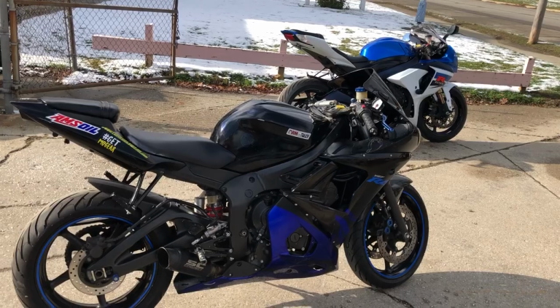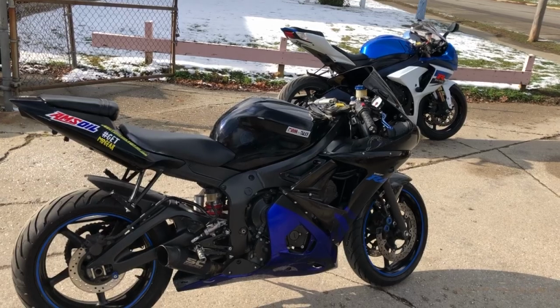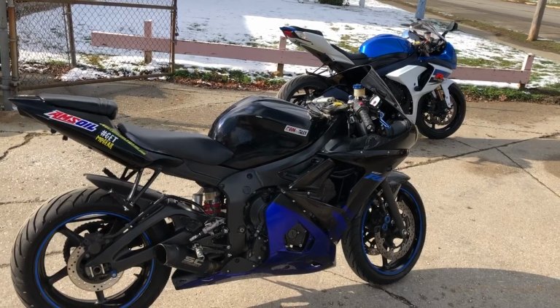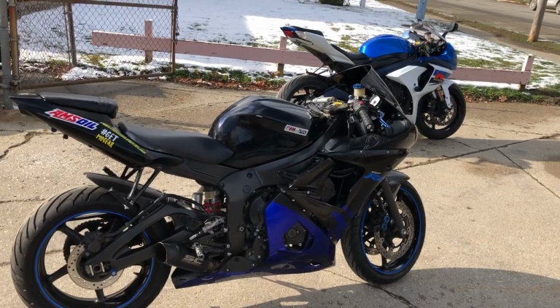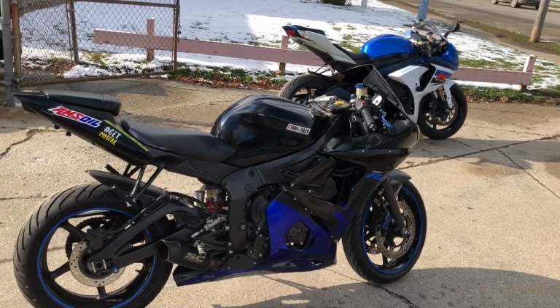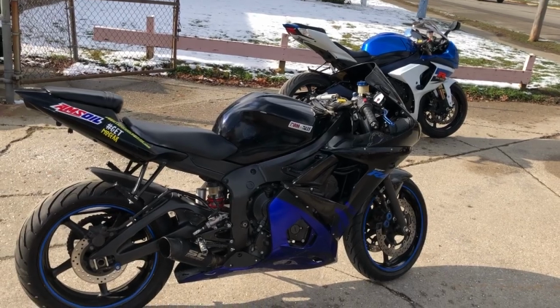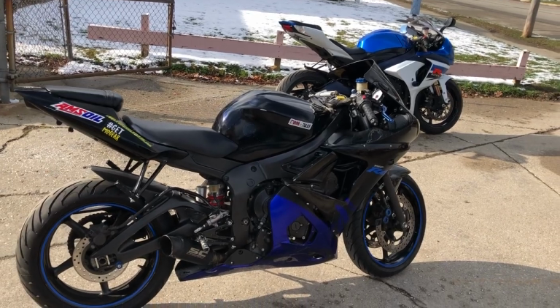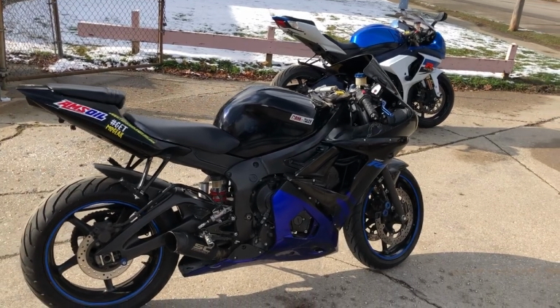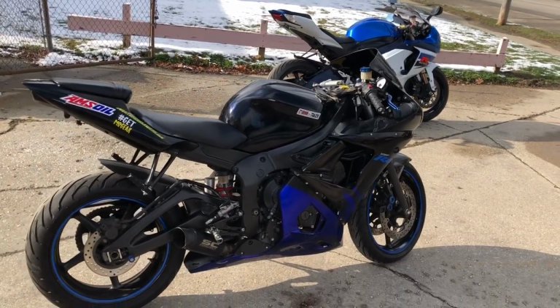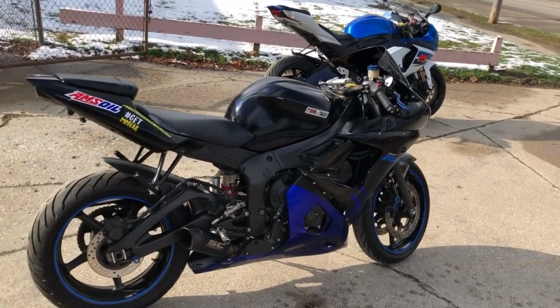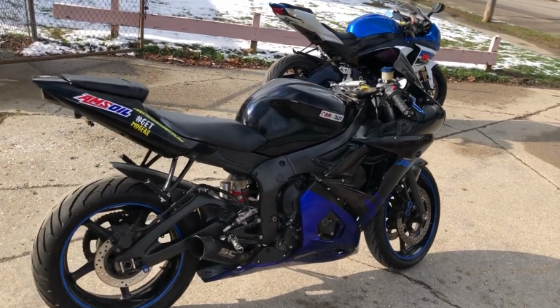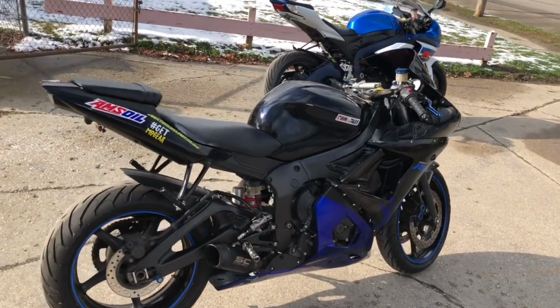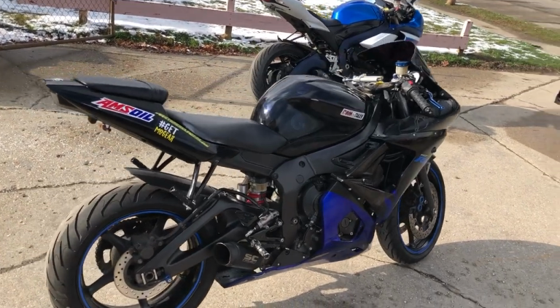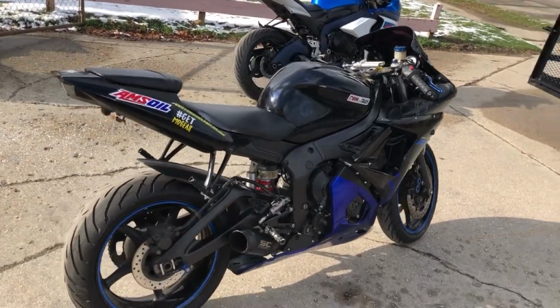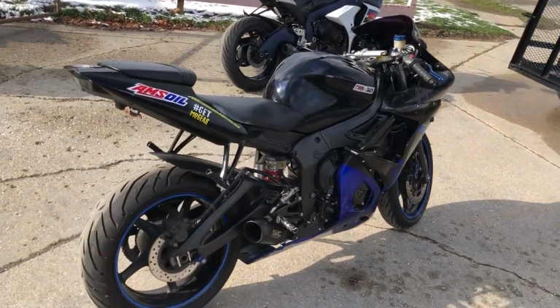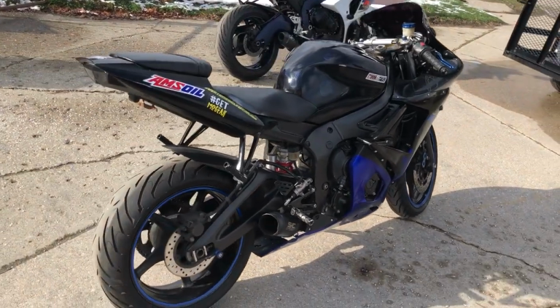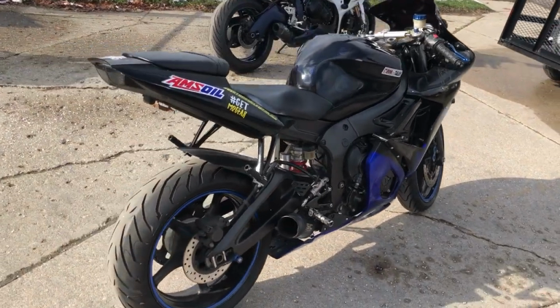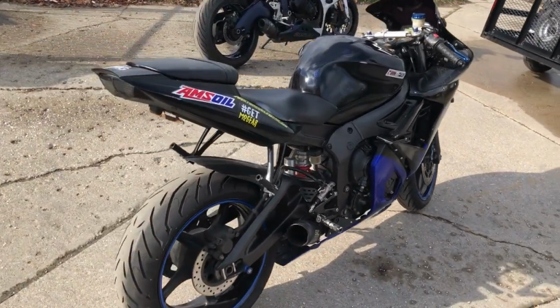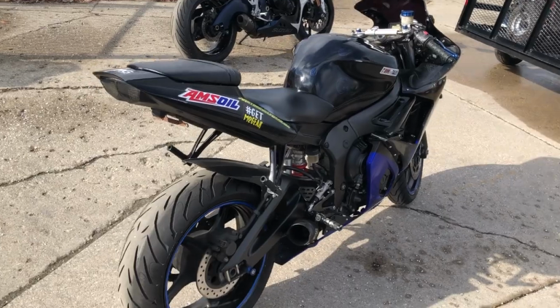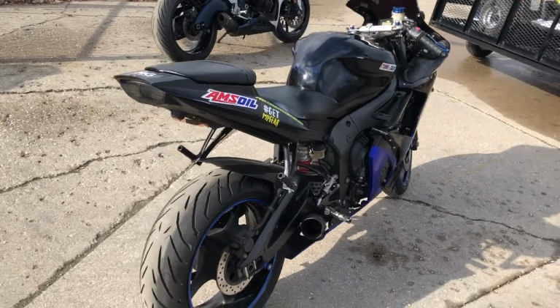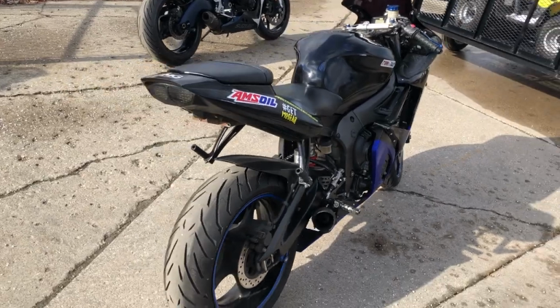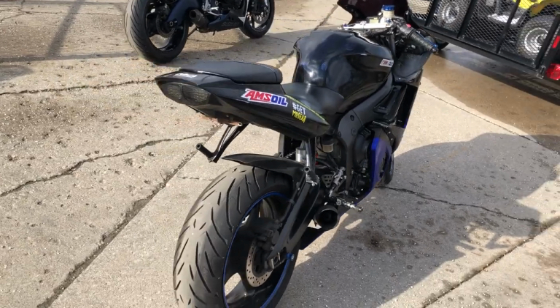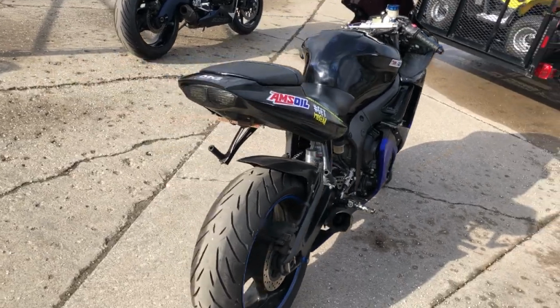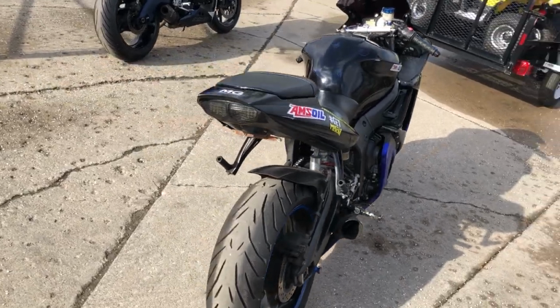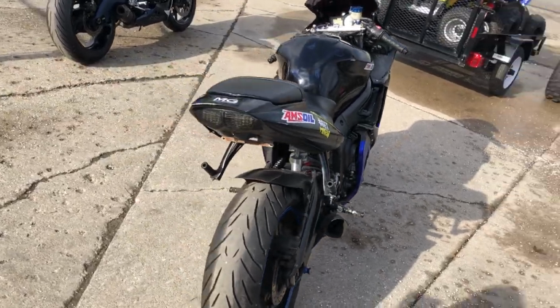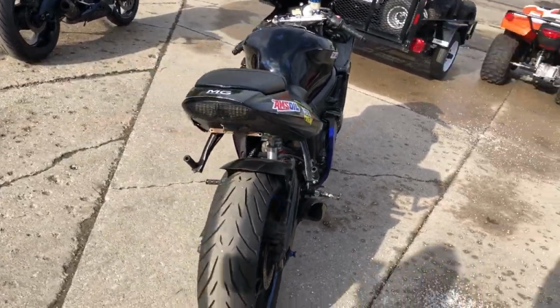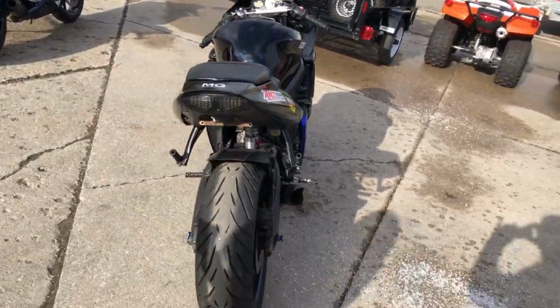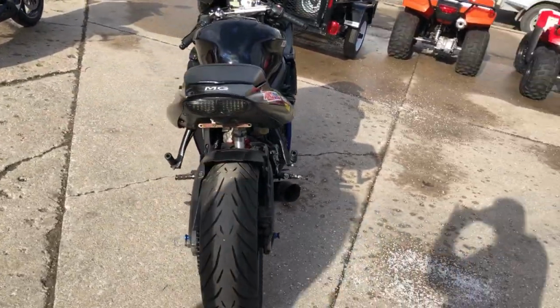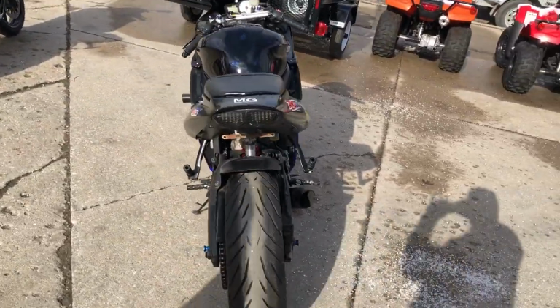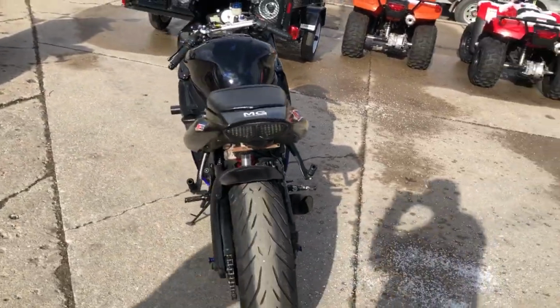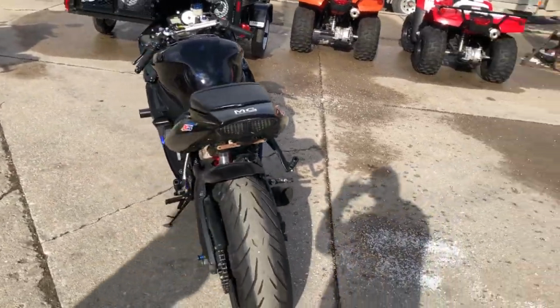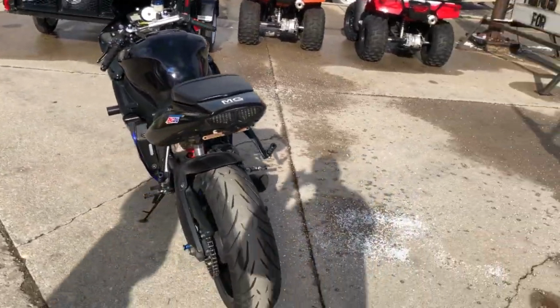Hey guys, ApprovalPowerSports.com here. This is a used Yamaha R6 we have for sale with only 11,731 miles.